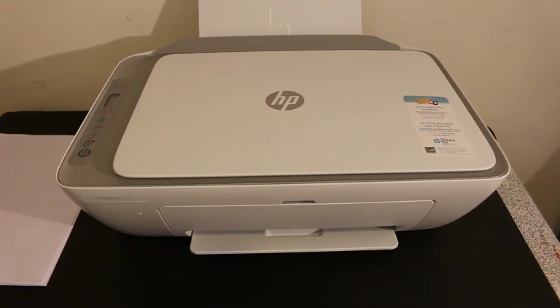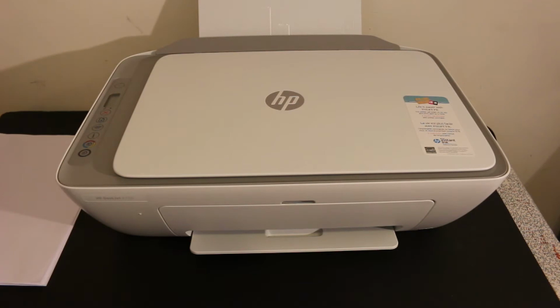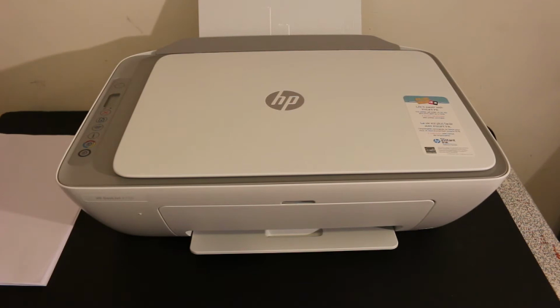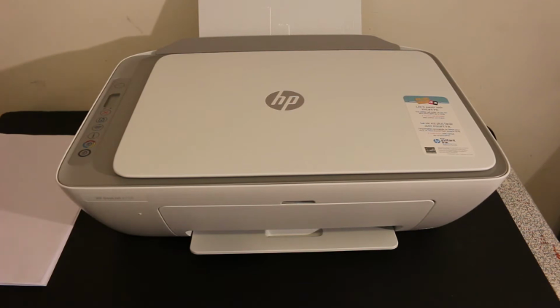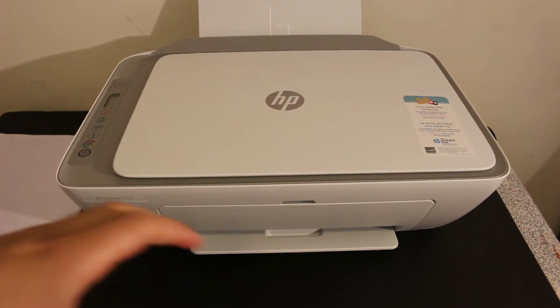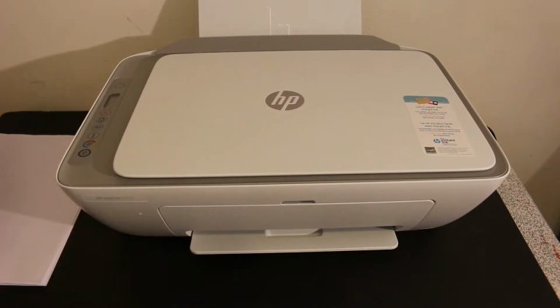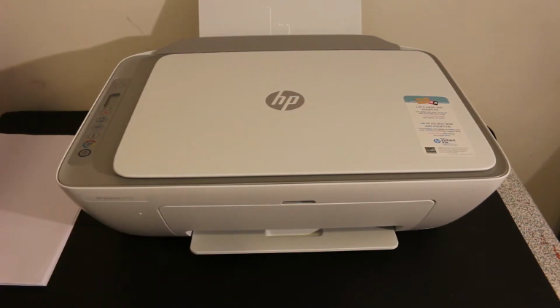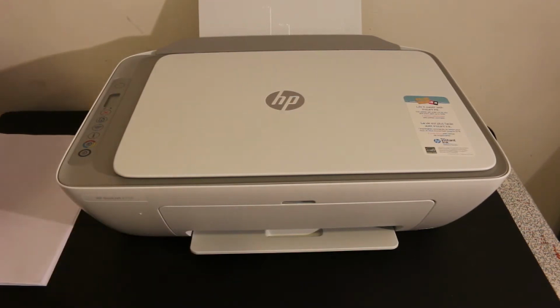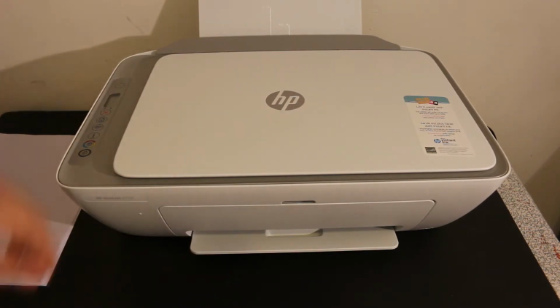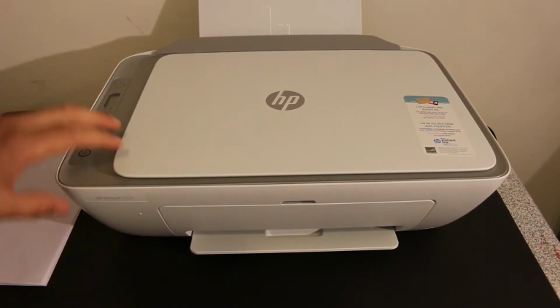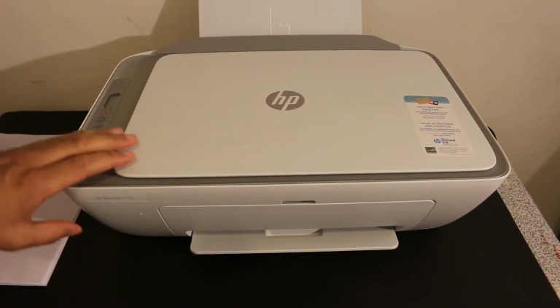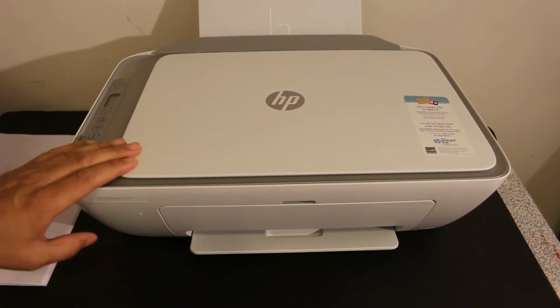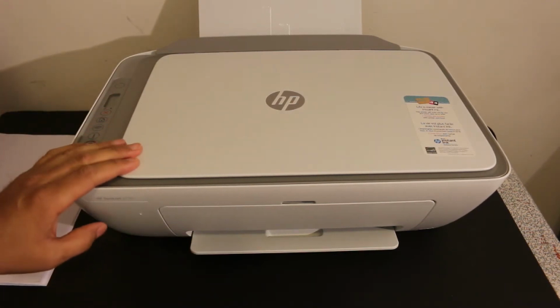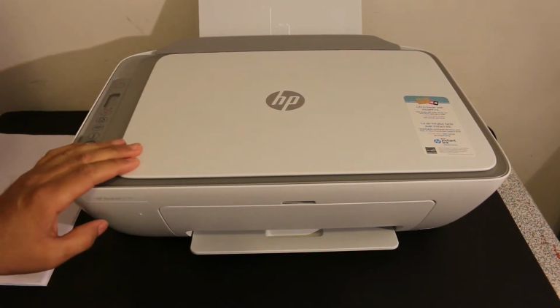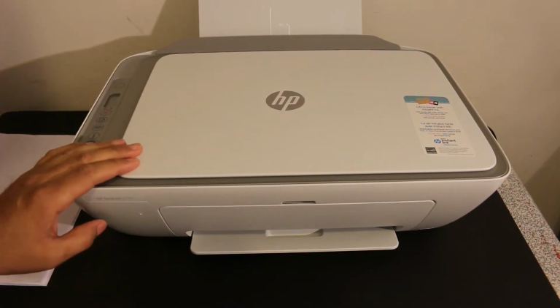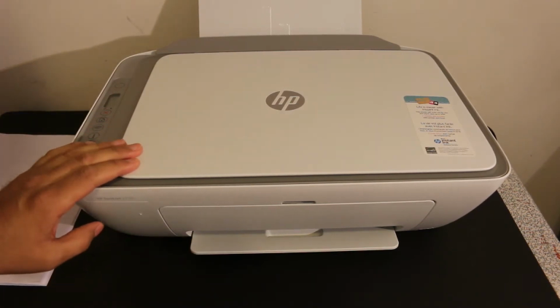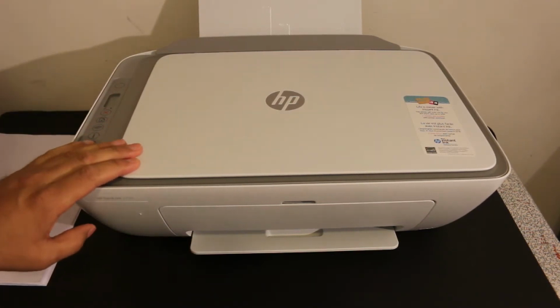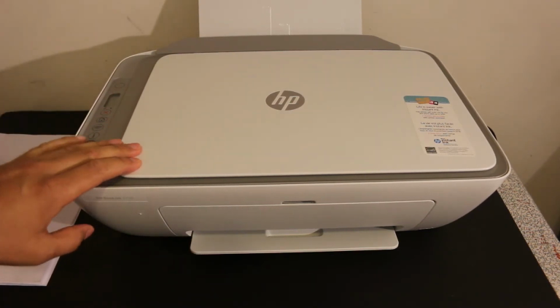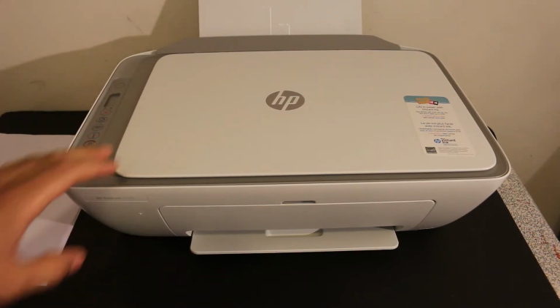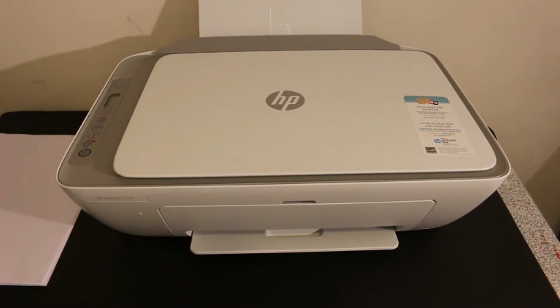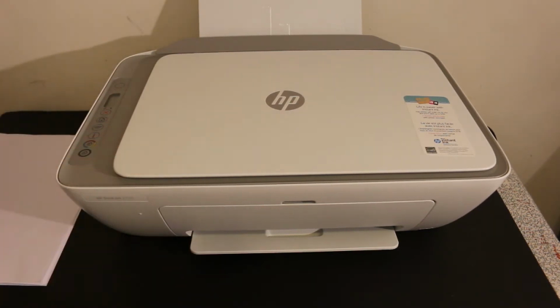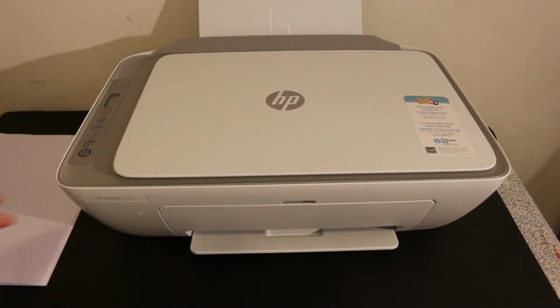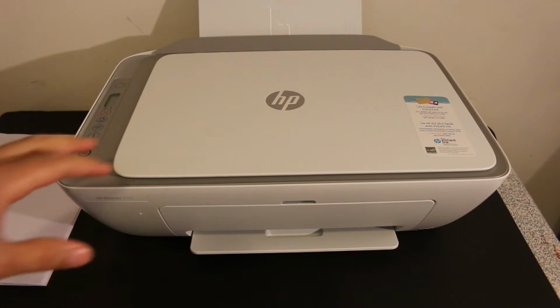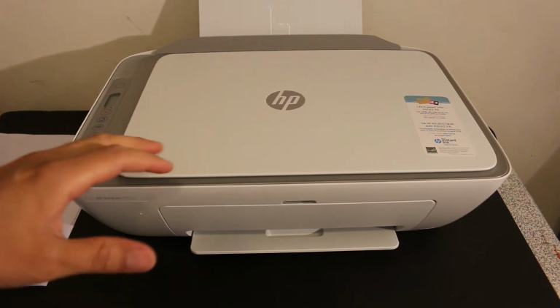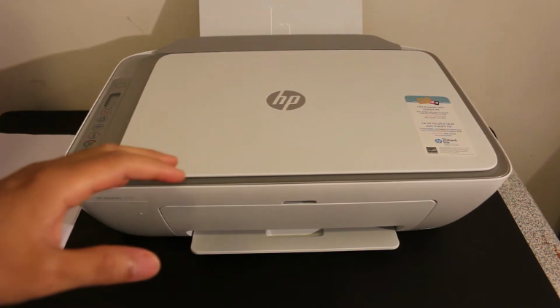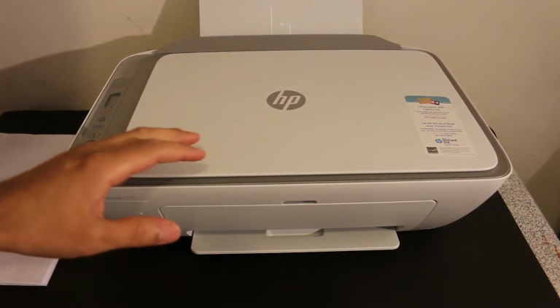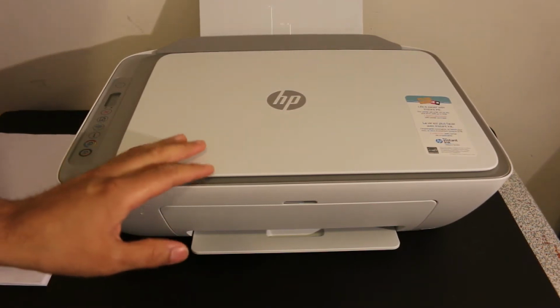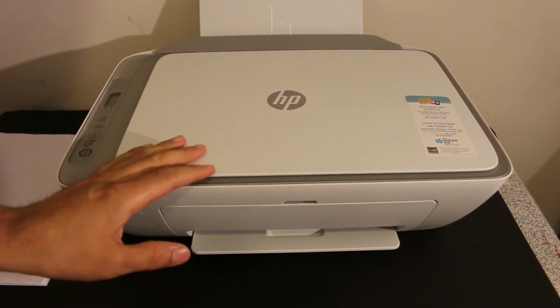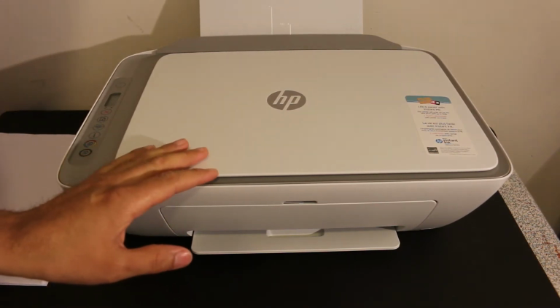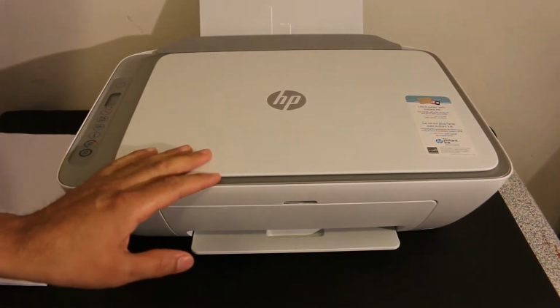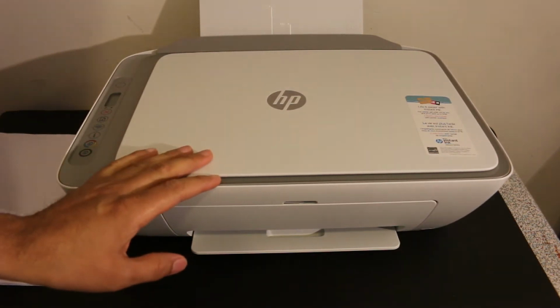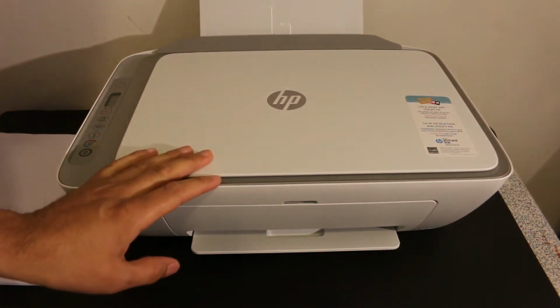Hi, today's video is regarding the HP DAXZ2700 series printer. I am going to show you how to print the printer's status report.